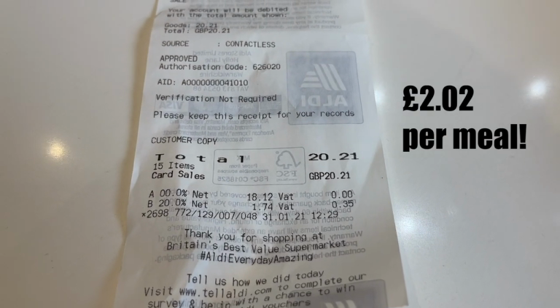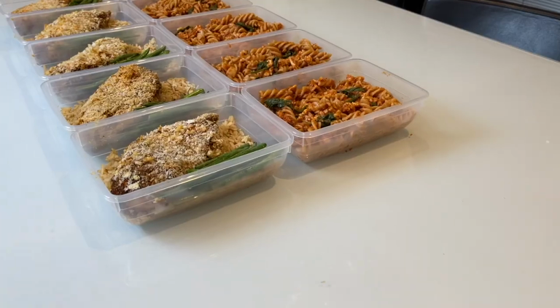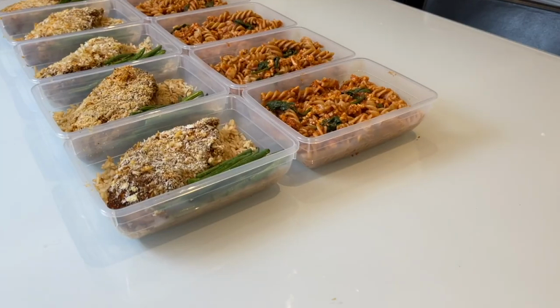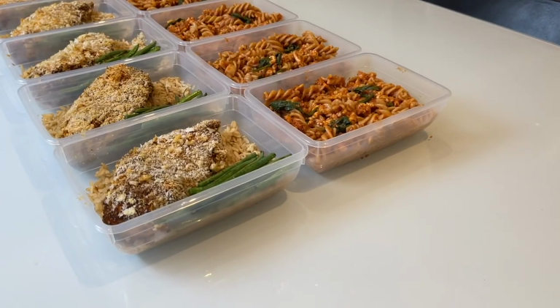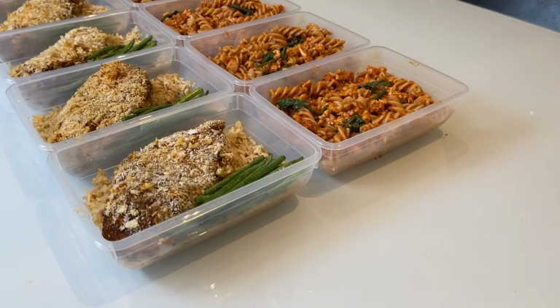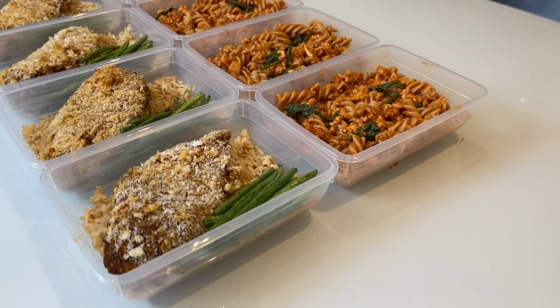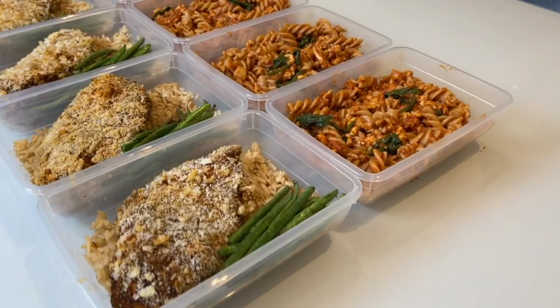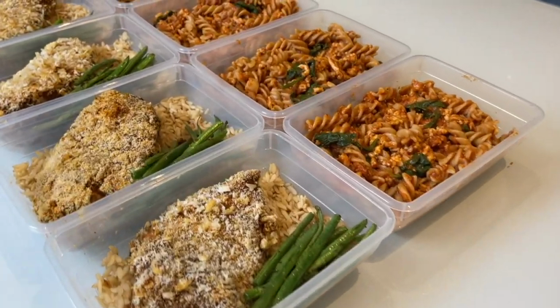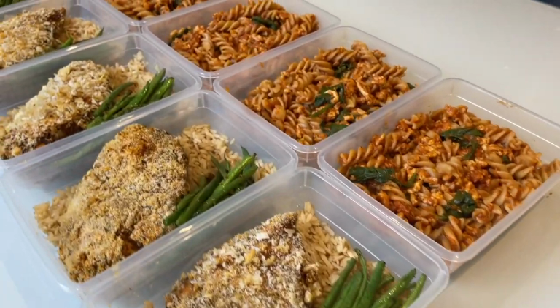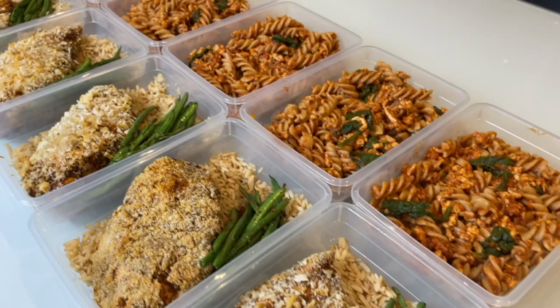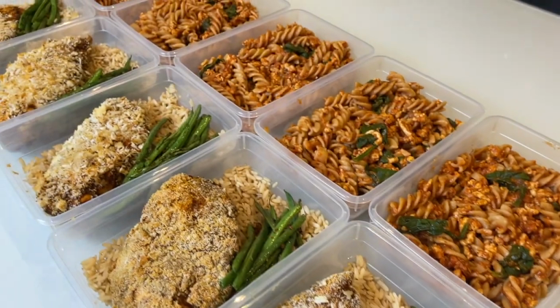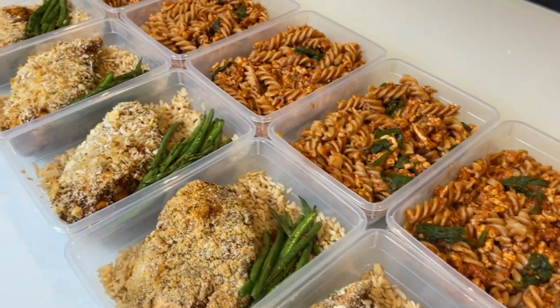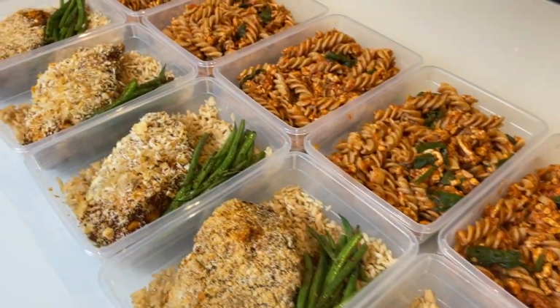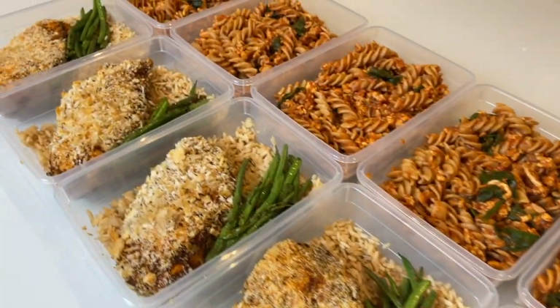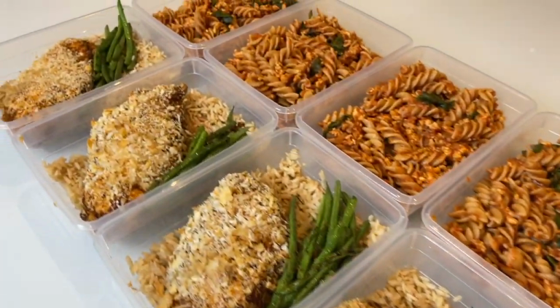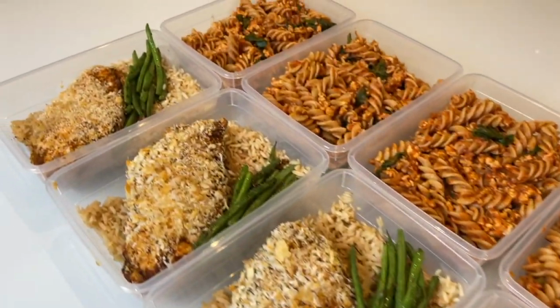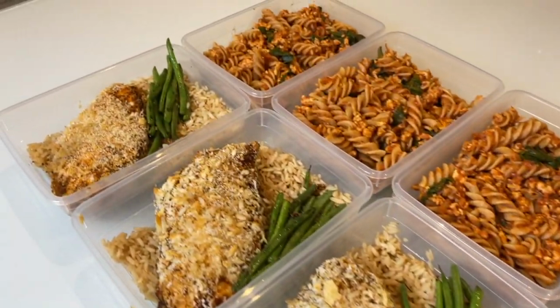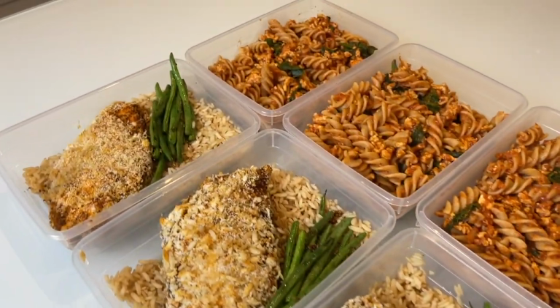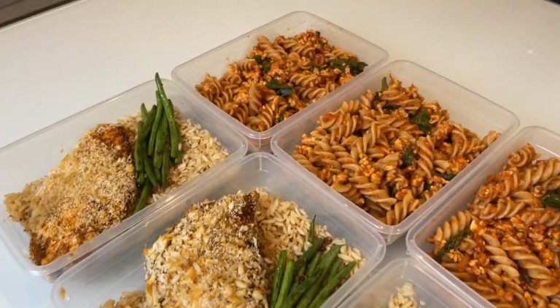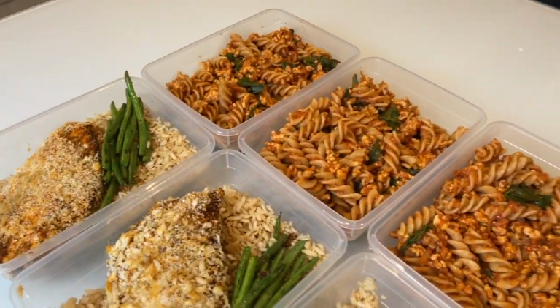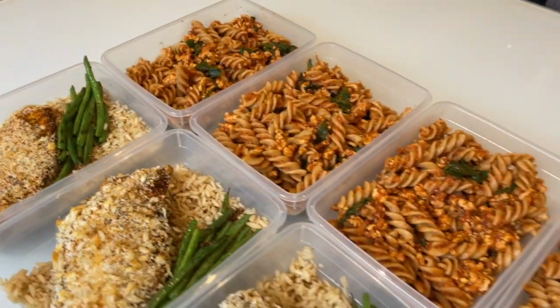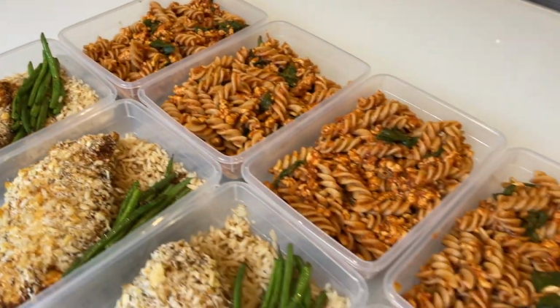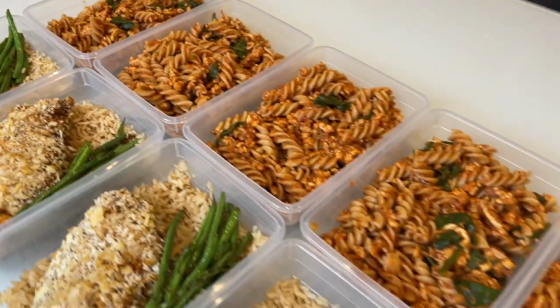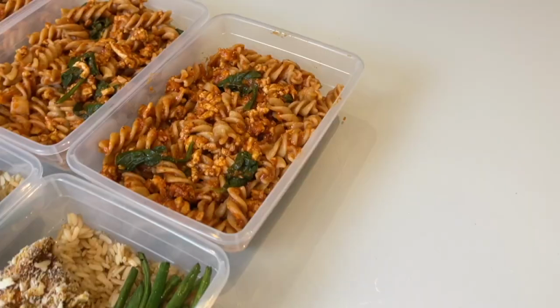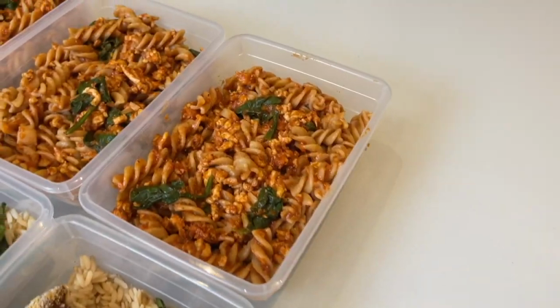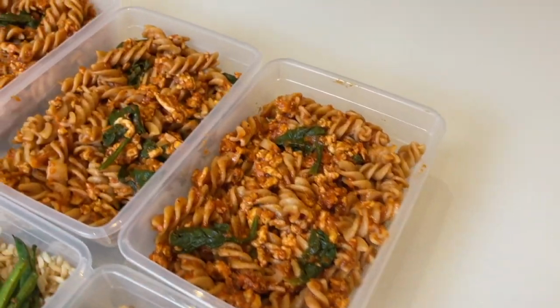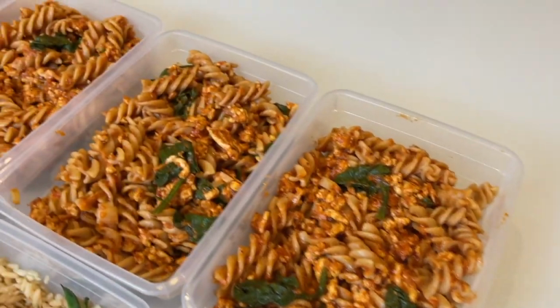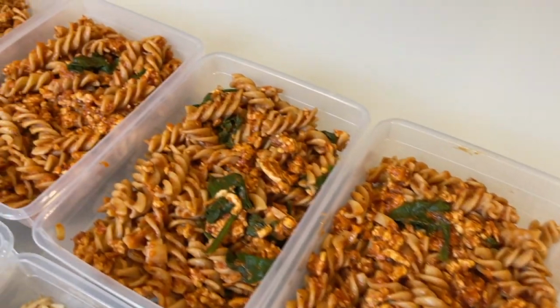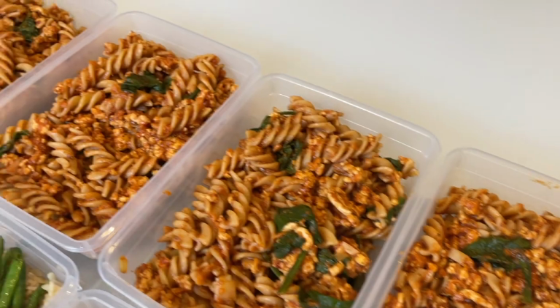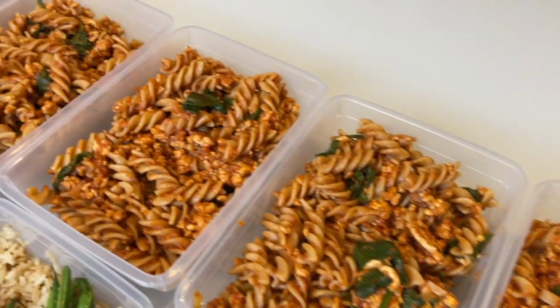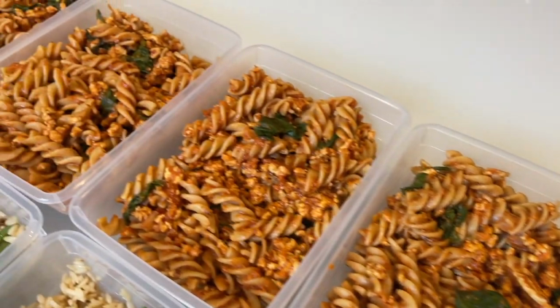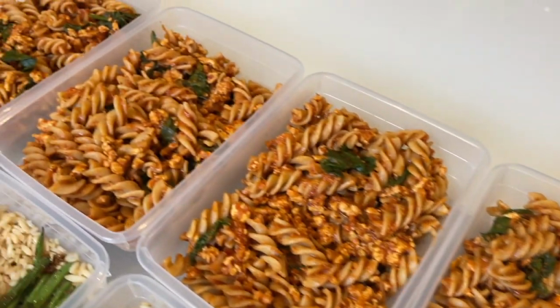The meals I'll be taking you through are a classic chicken, rice and veg and an easy pasta dish that you'll be able to add your own twists to suit your liking.